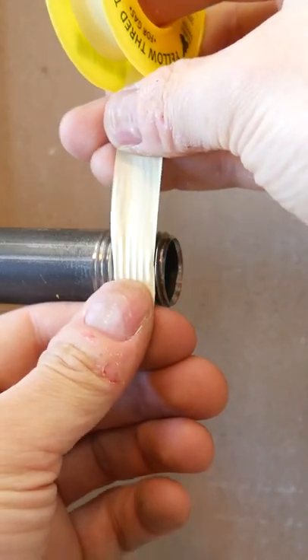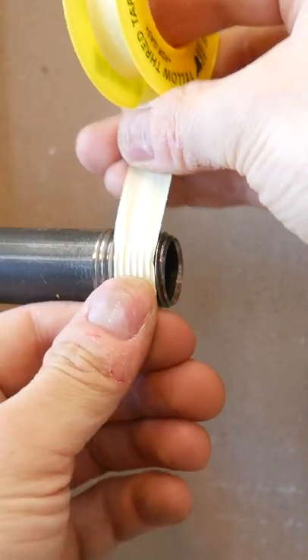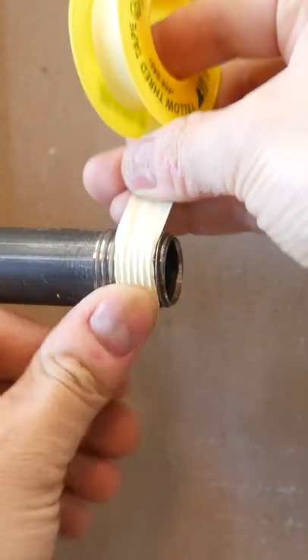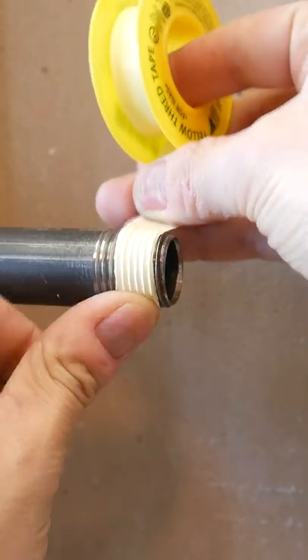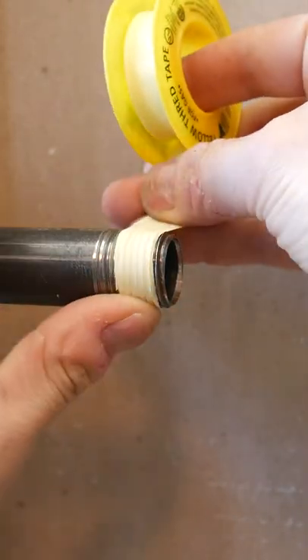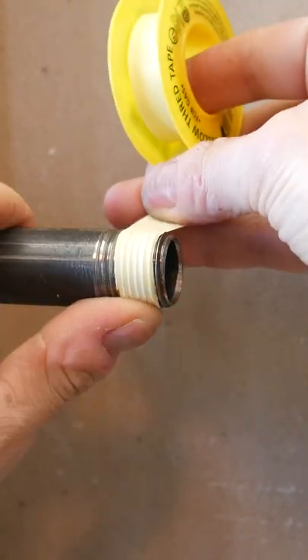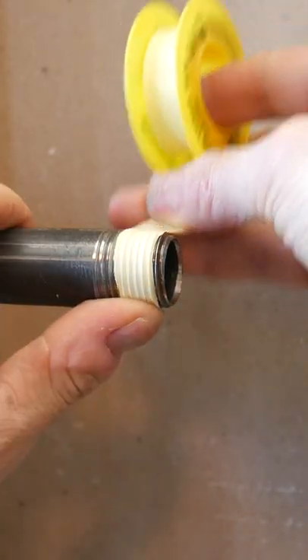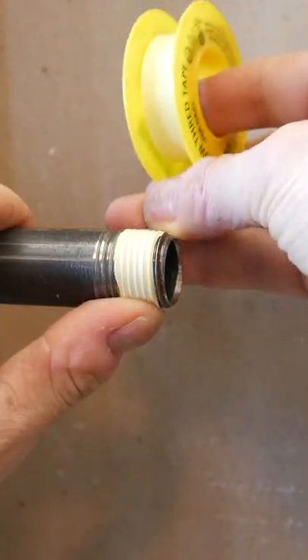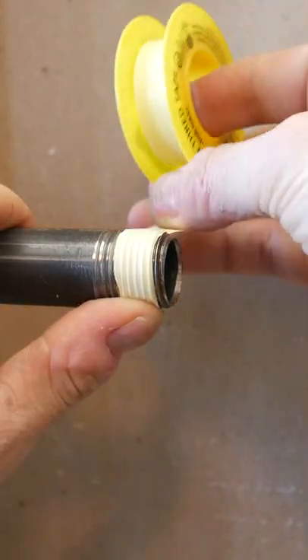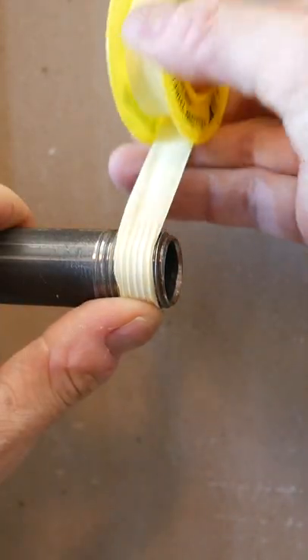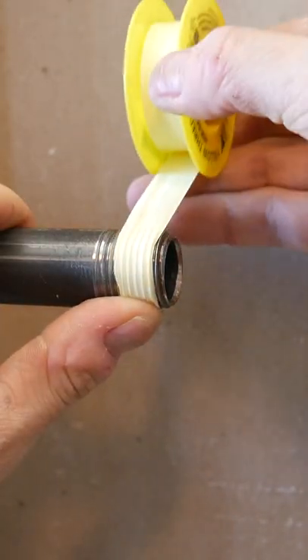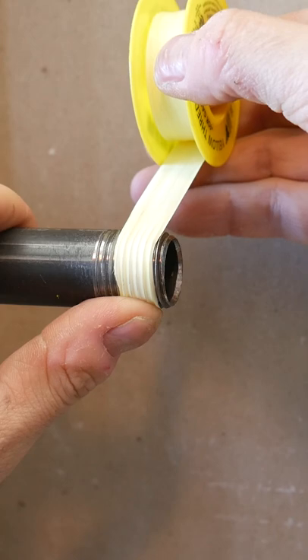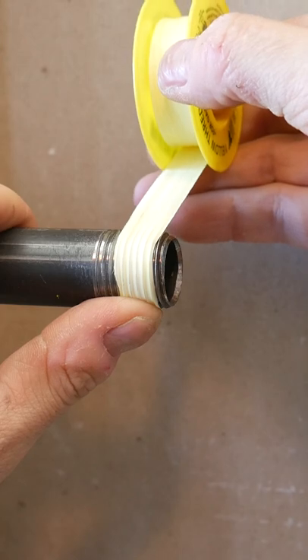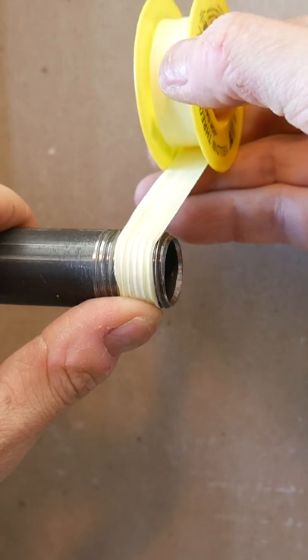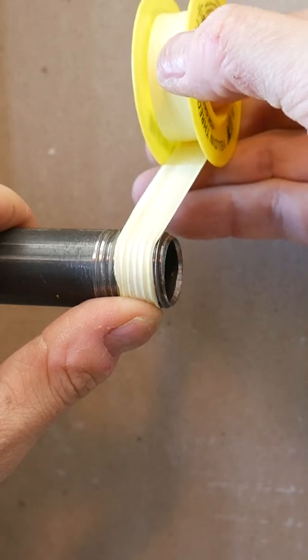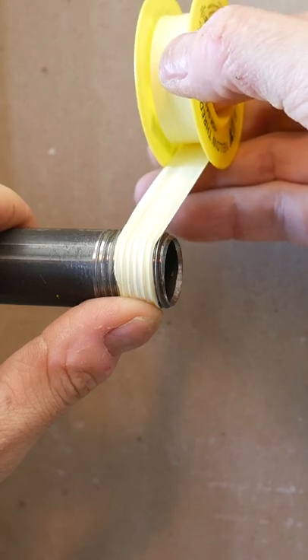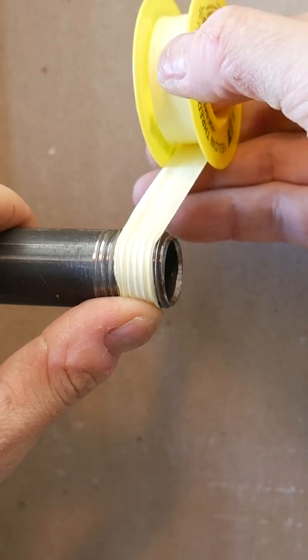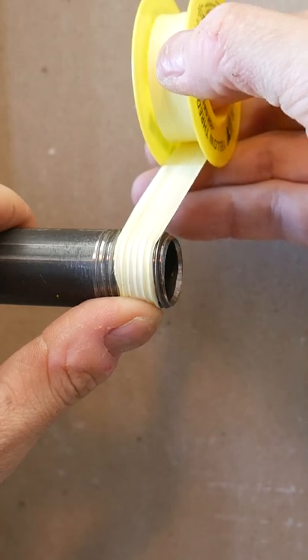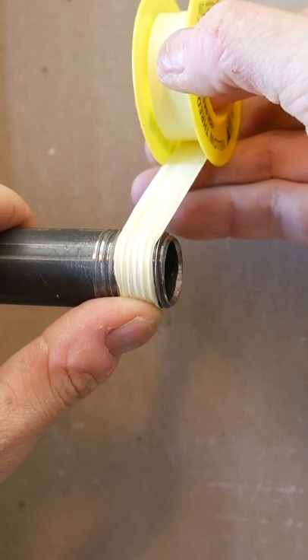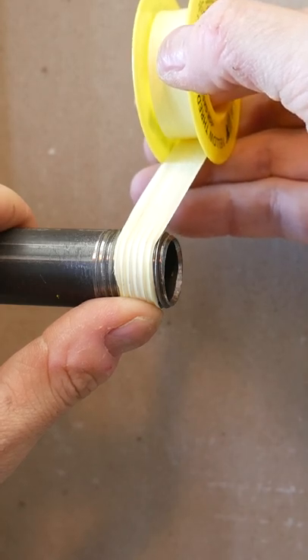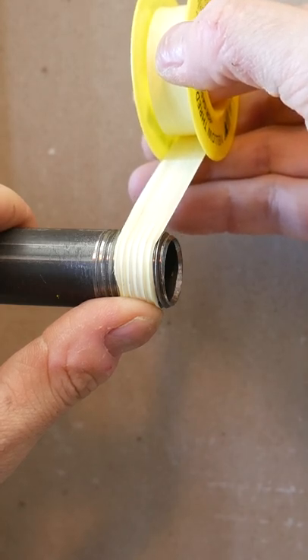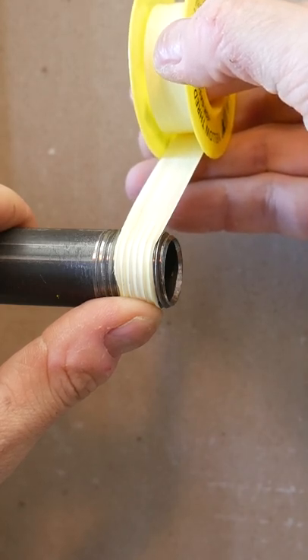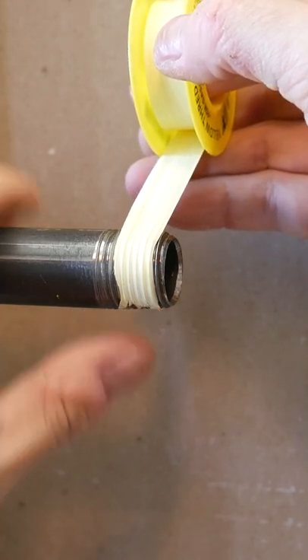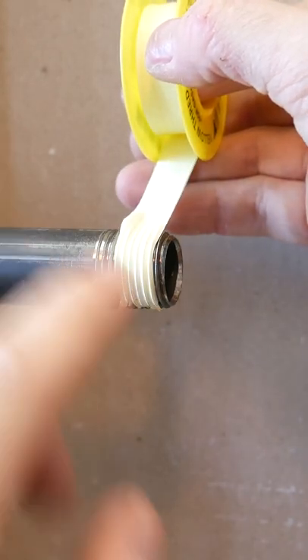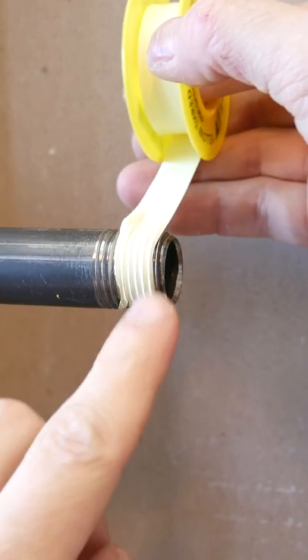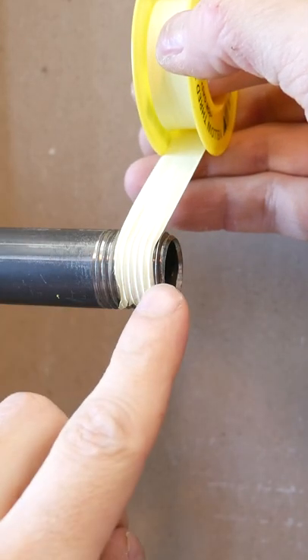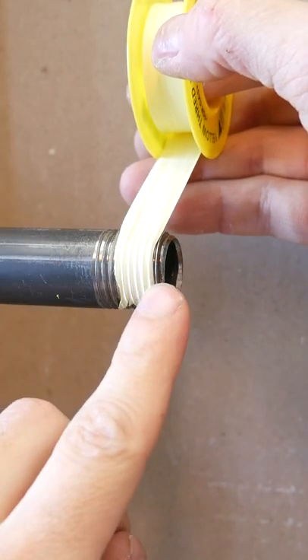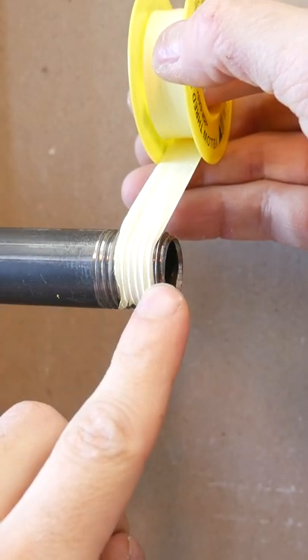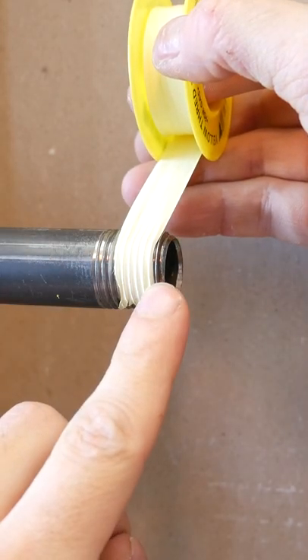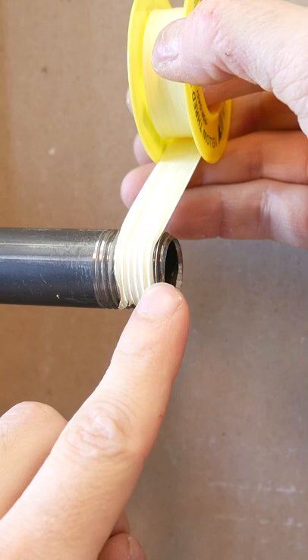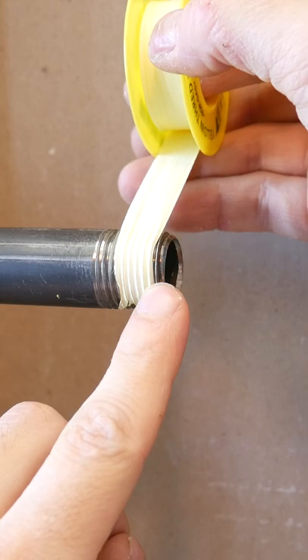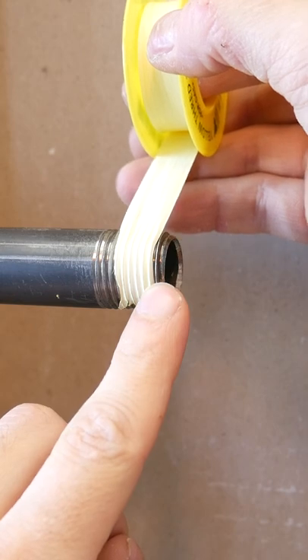After, you want to hold the tip of the Teflon with your thumb and start applying it around the pipe, keeping the first thread to bare metal.